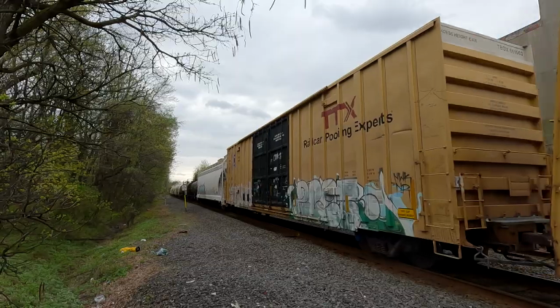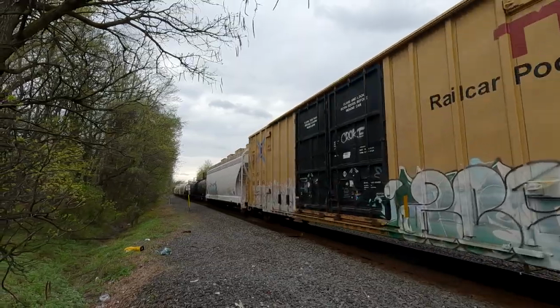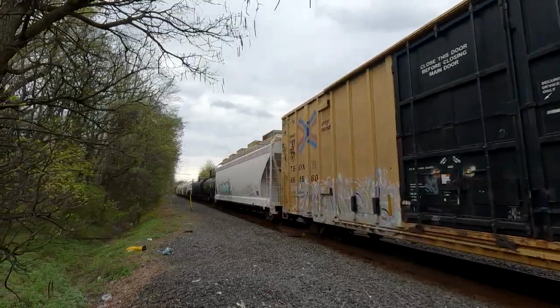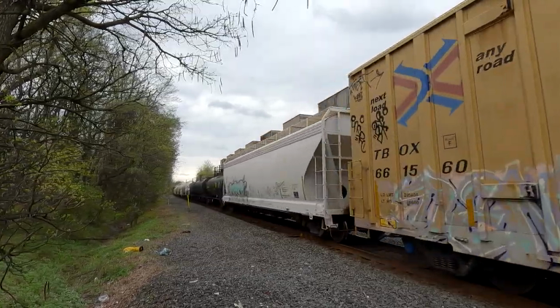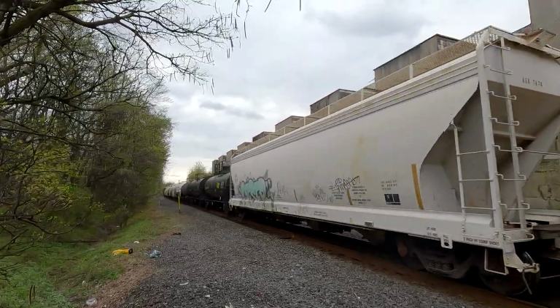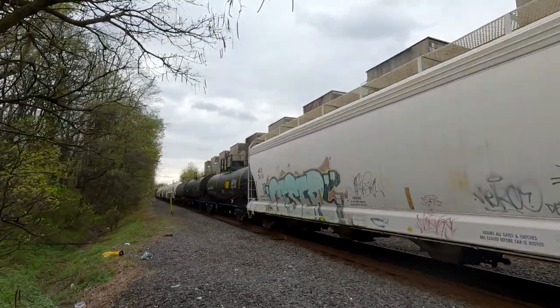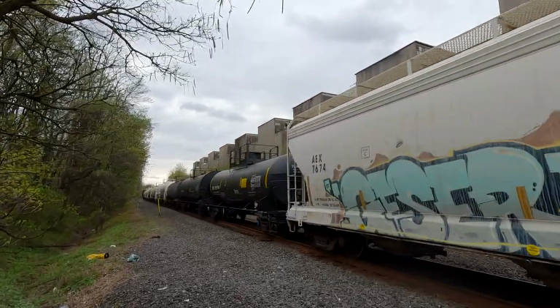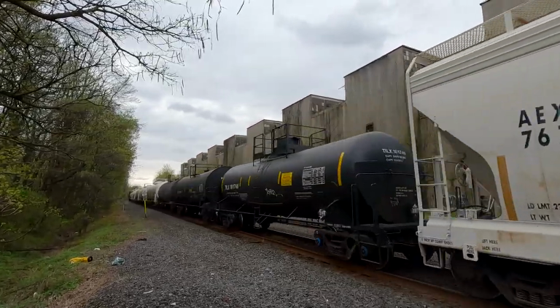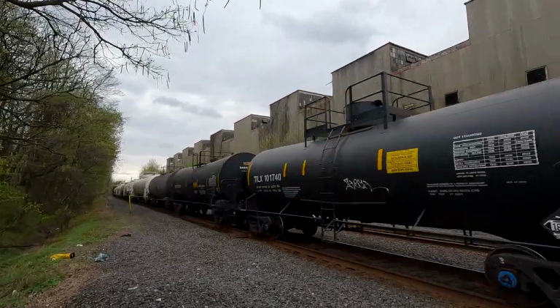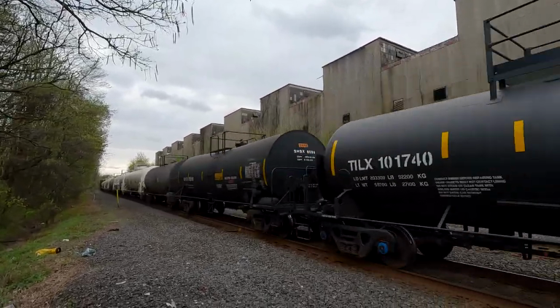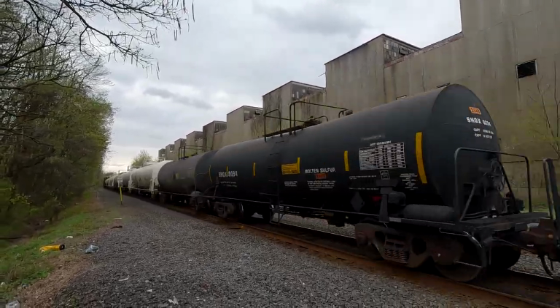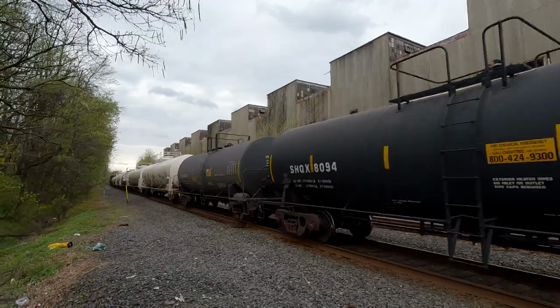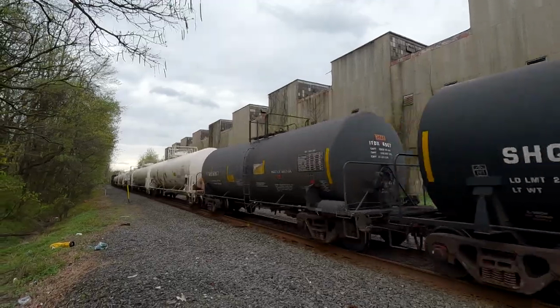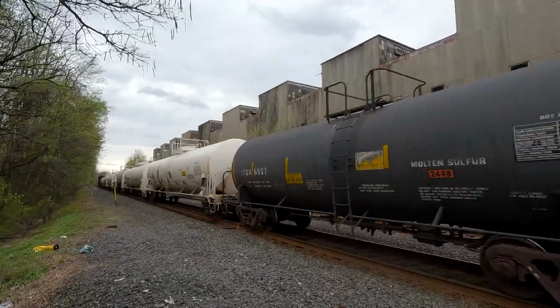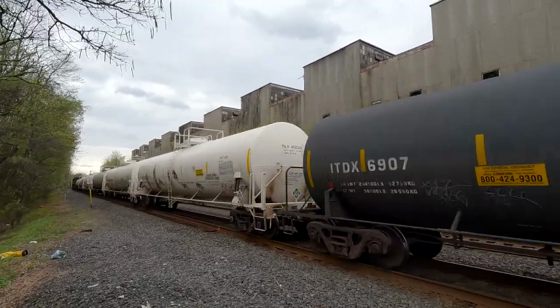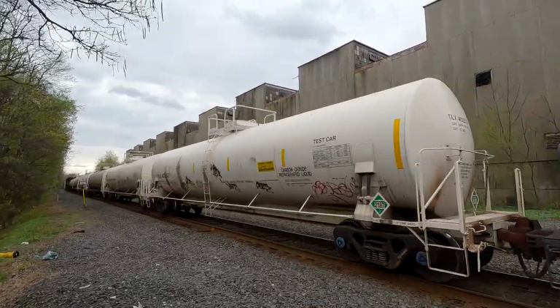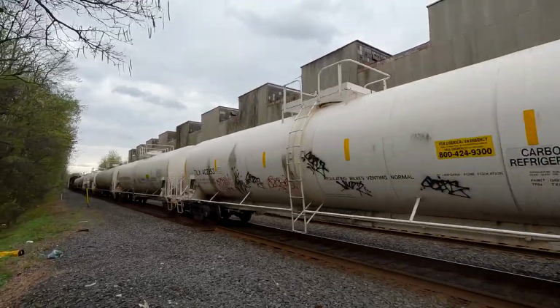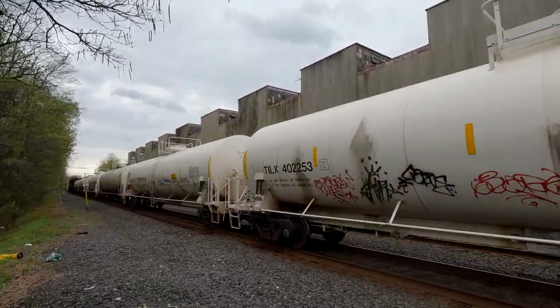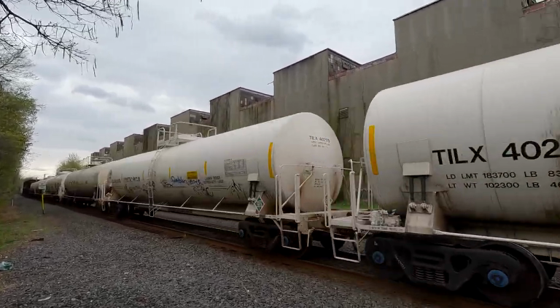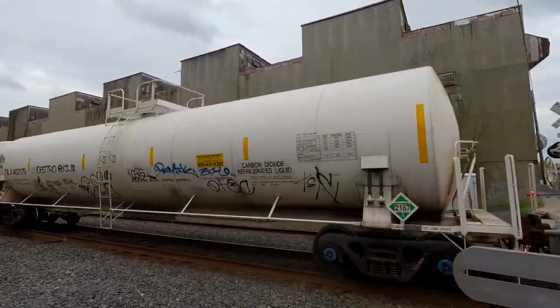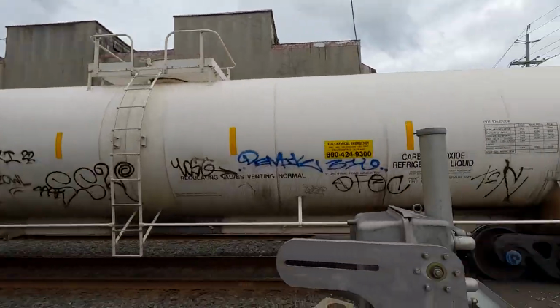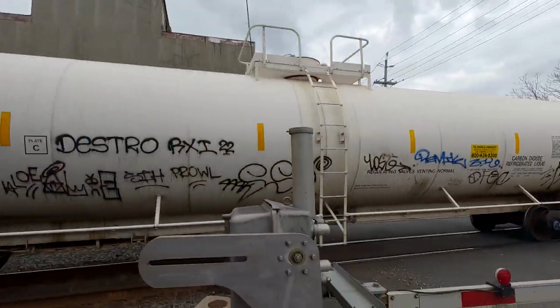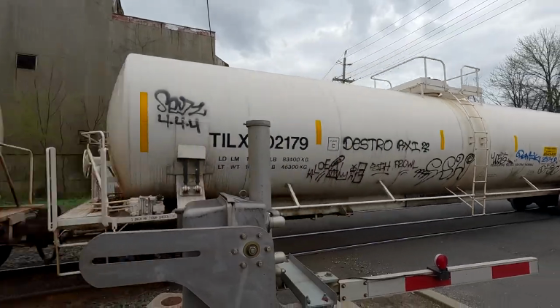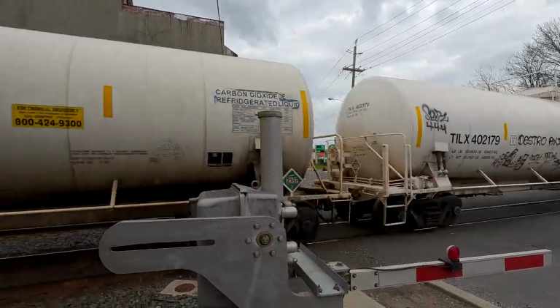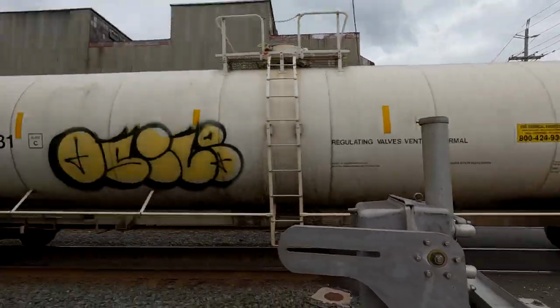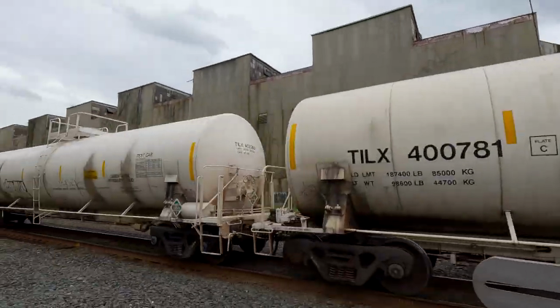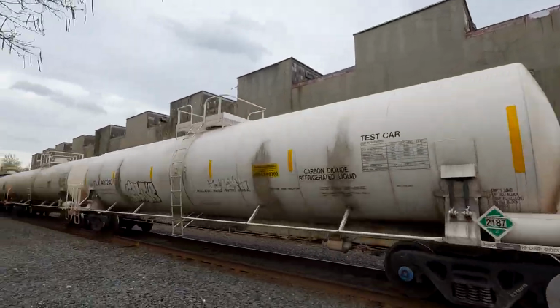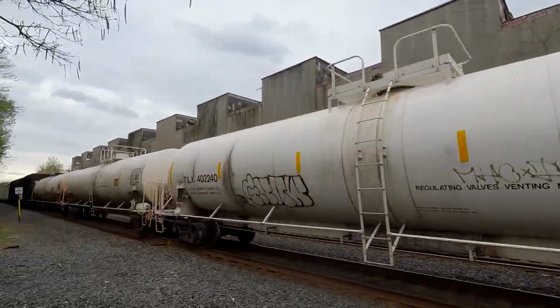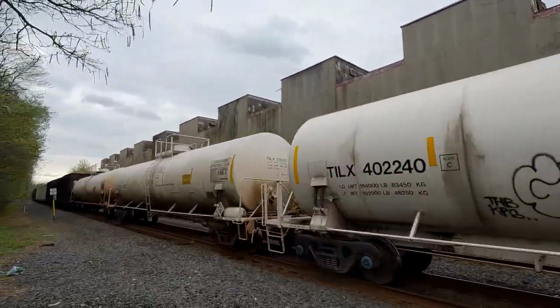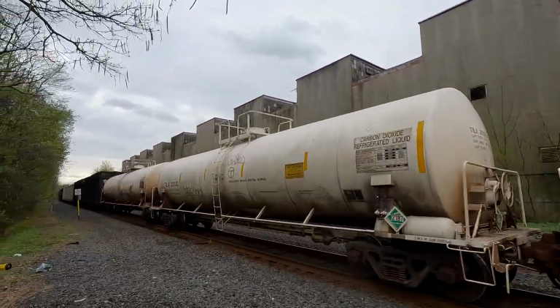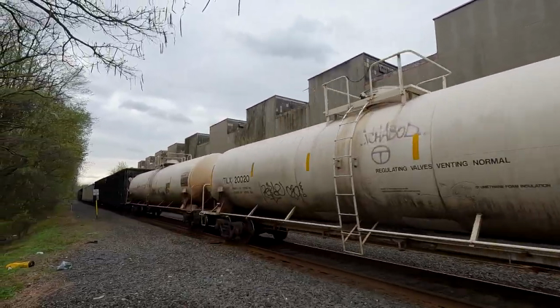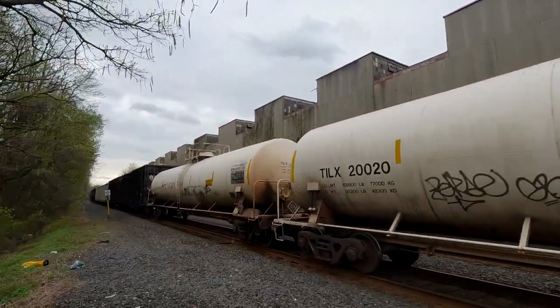It's a beat-up black truck. There we go — 2187. Carbon dioxide. I wonder what that does.